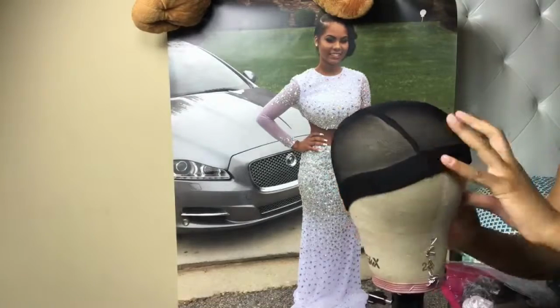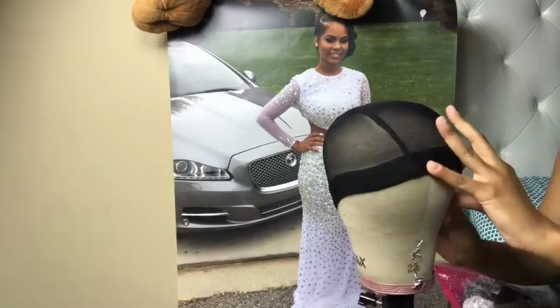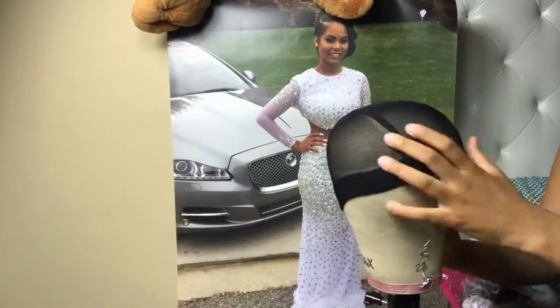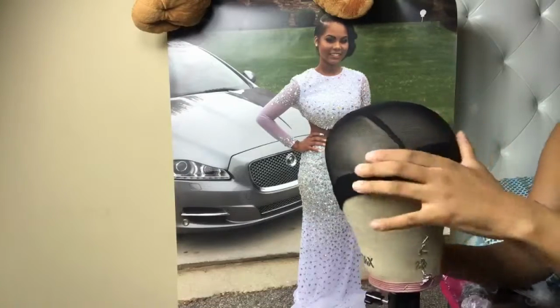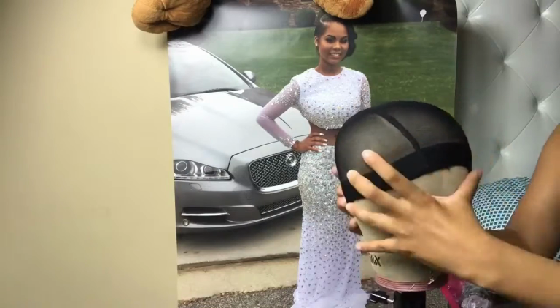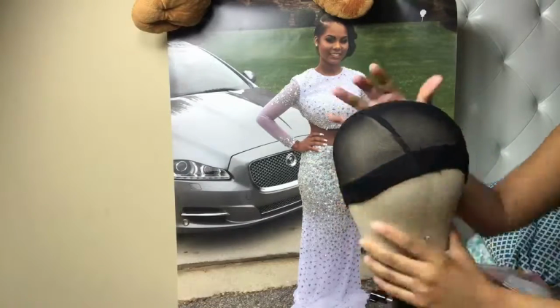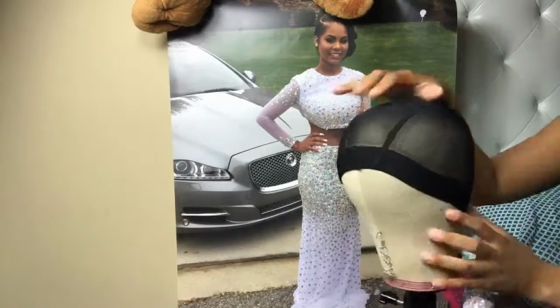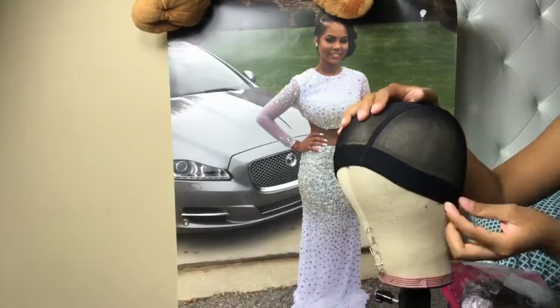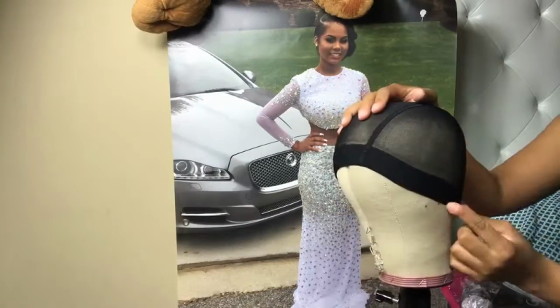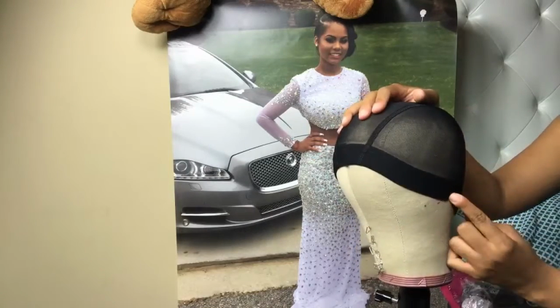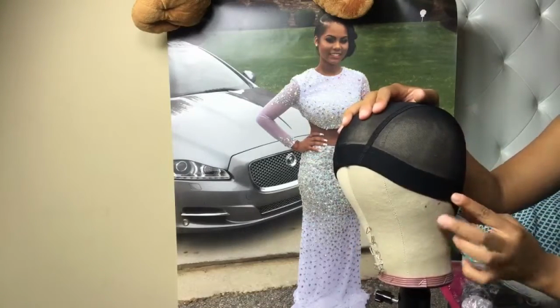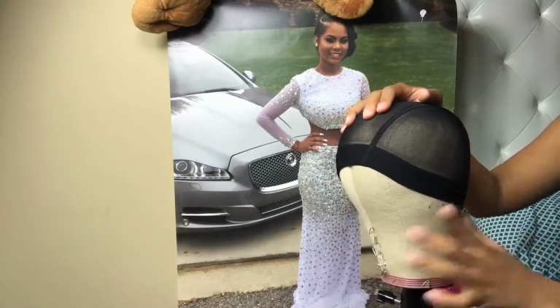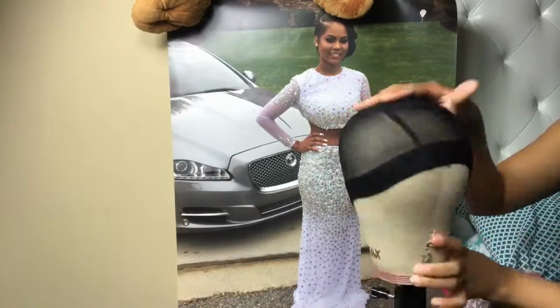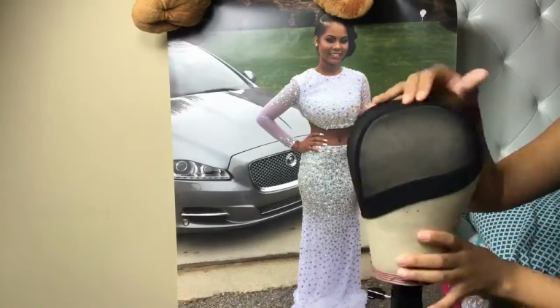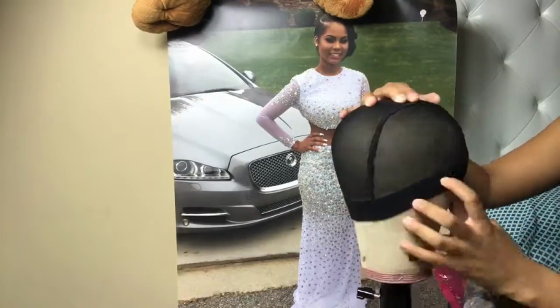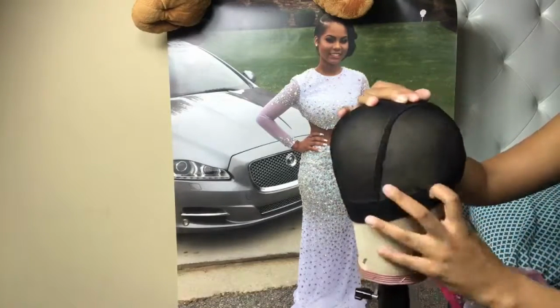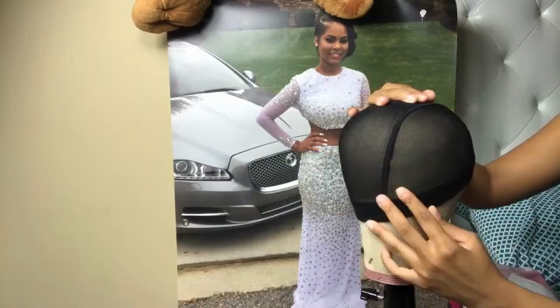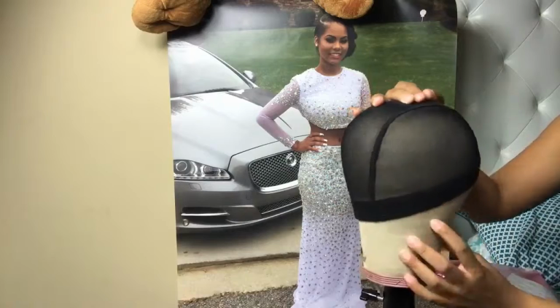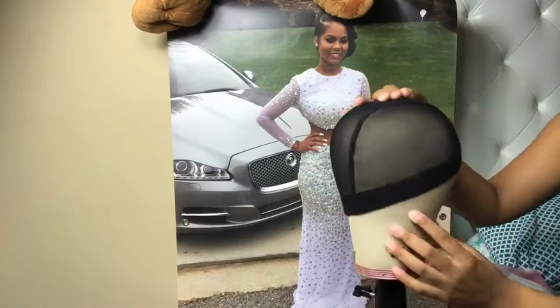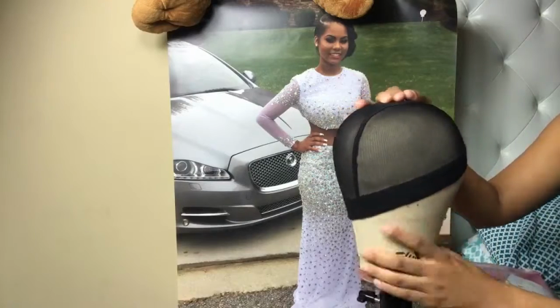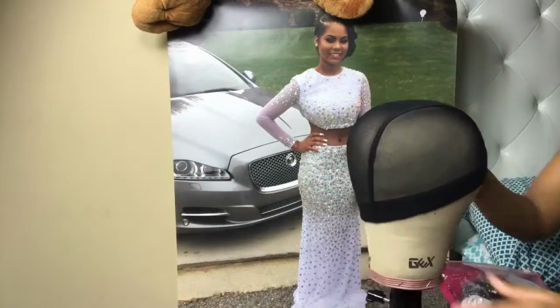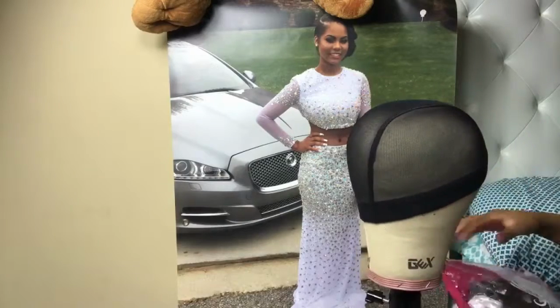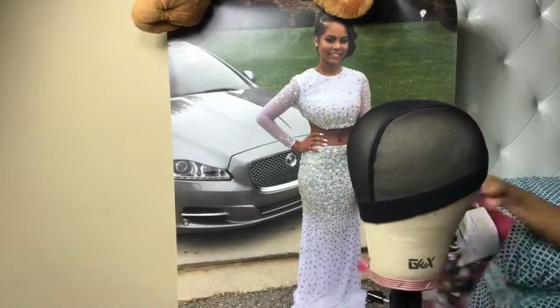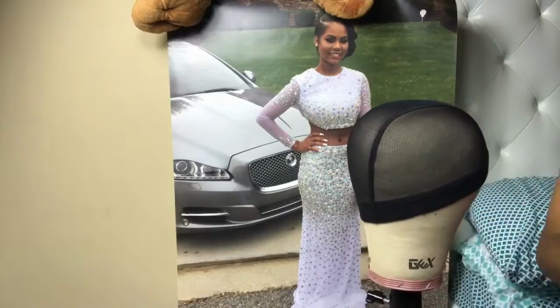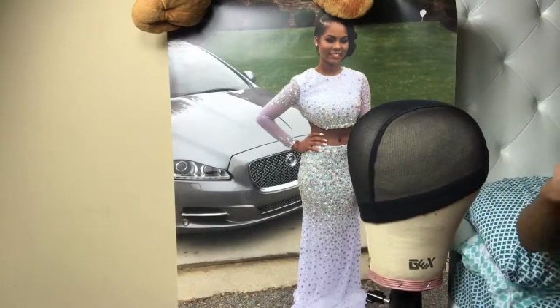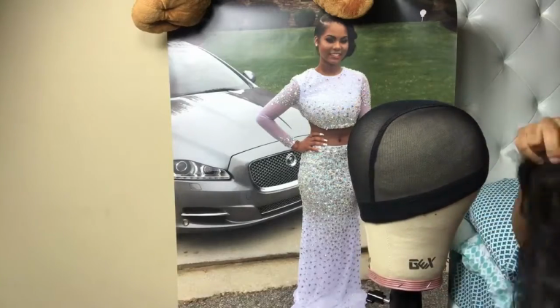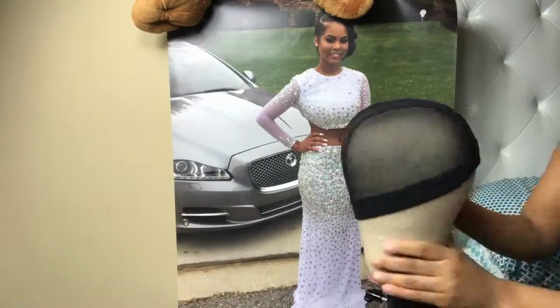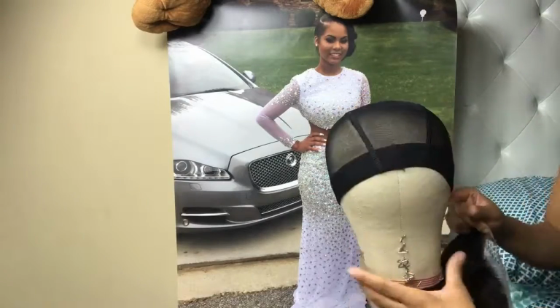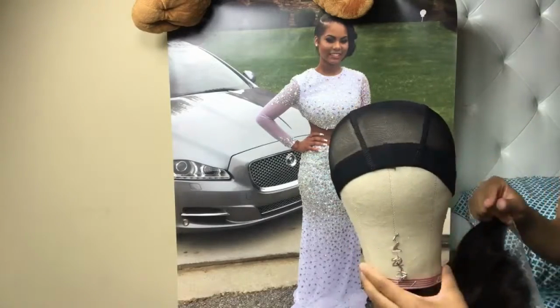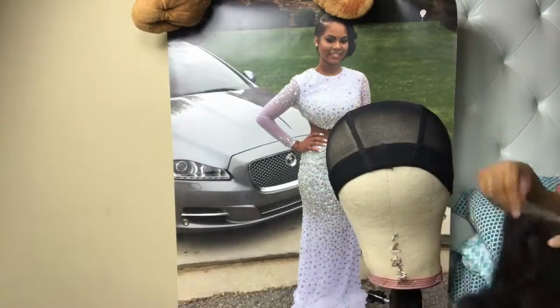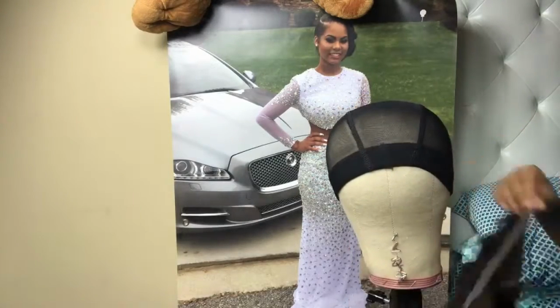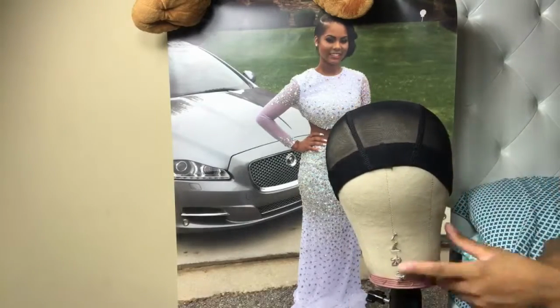So I'm using the mesh instead of the spandex this time, and I actually really love the mesh caps compared to the spandex.